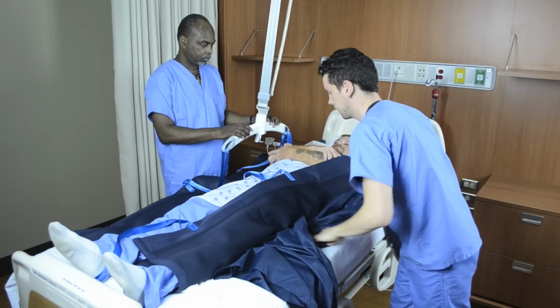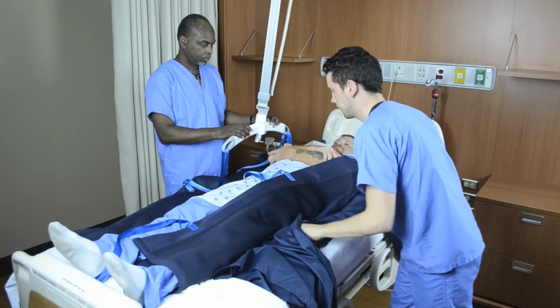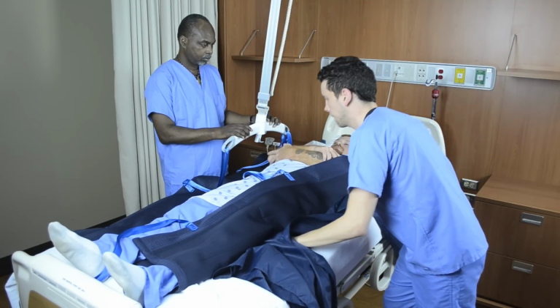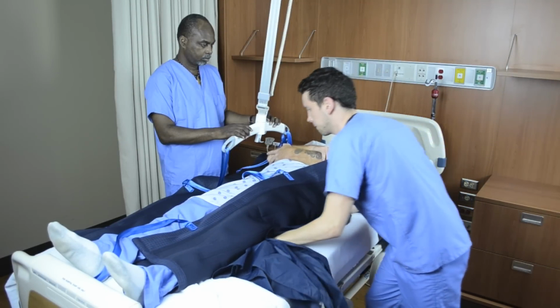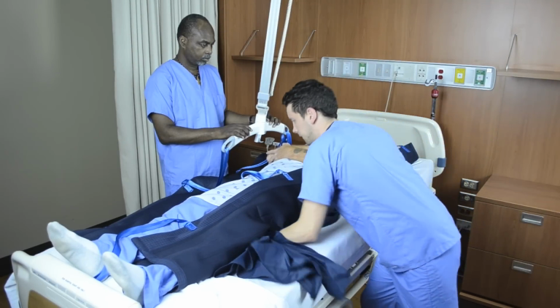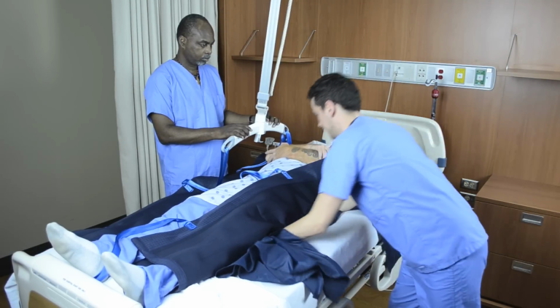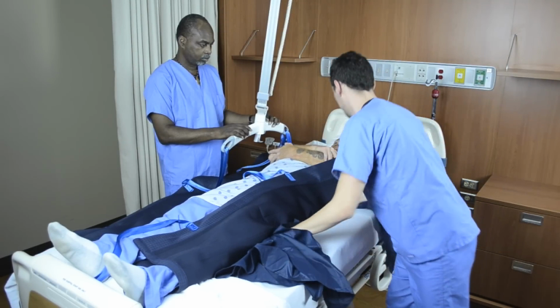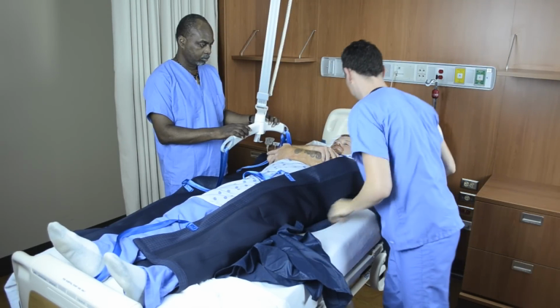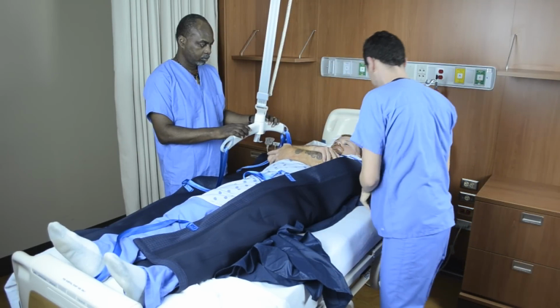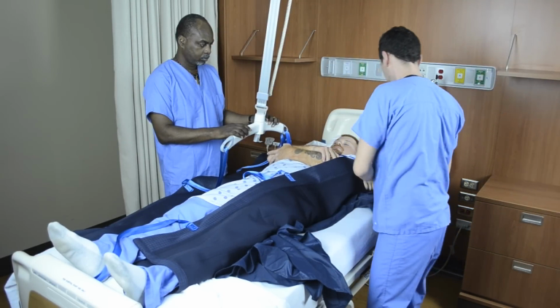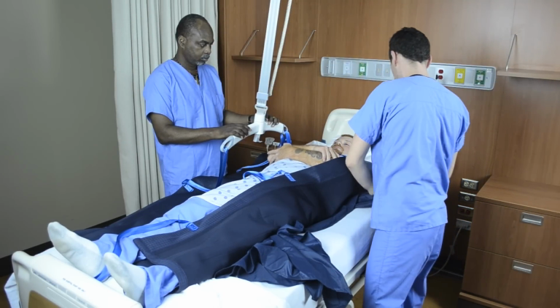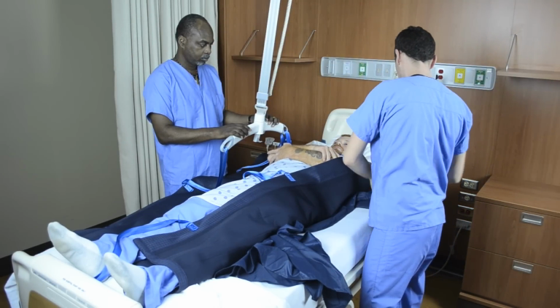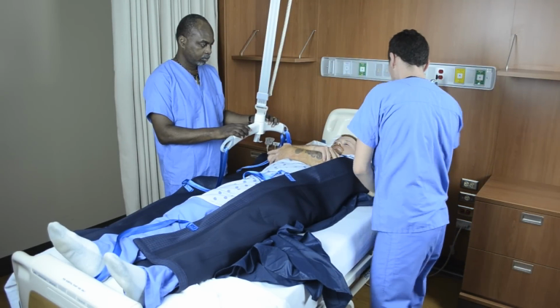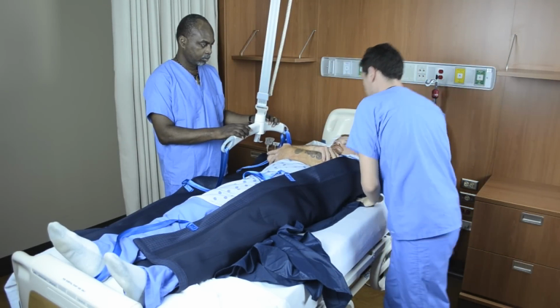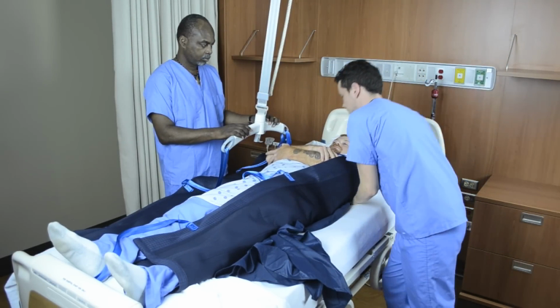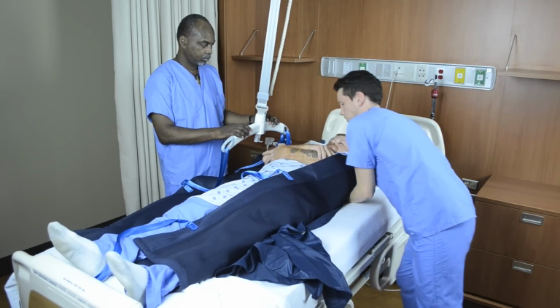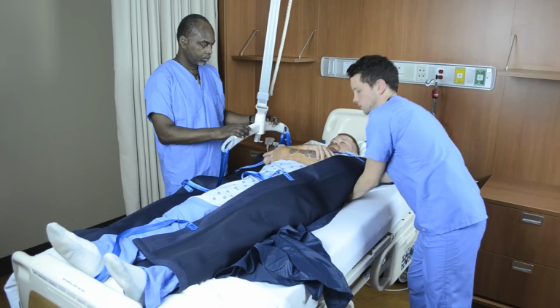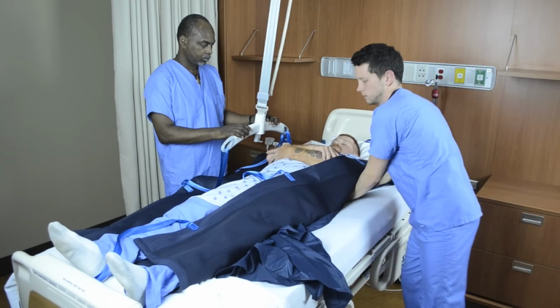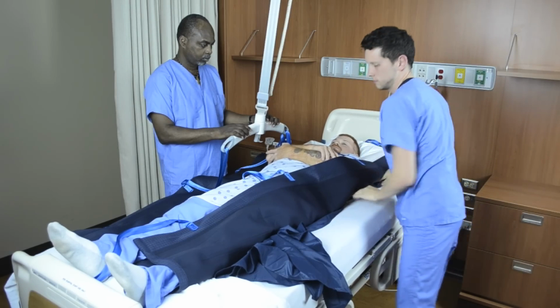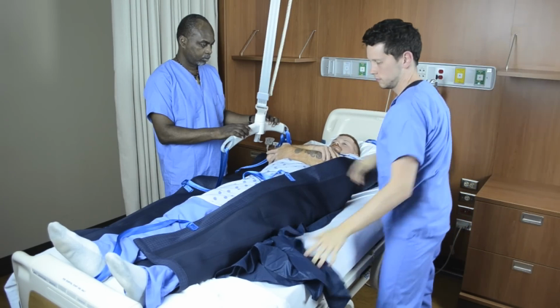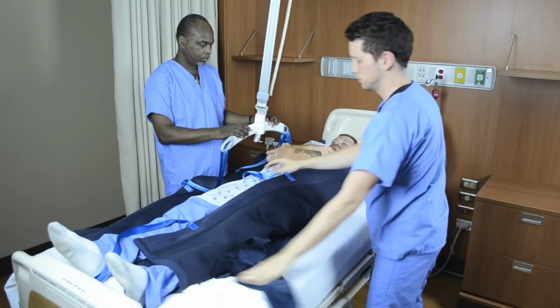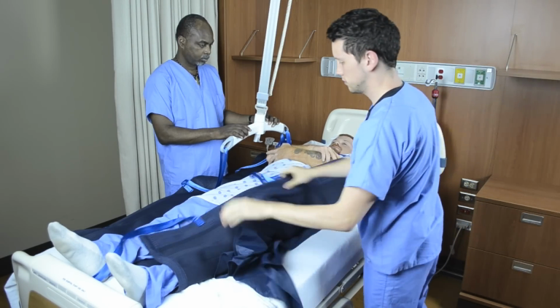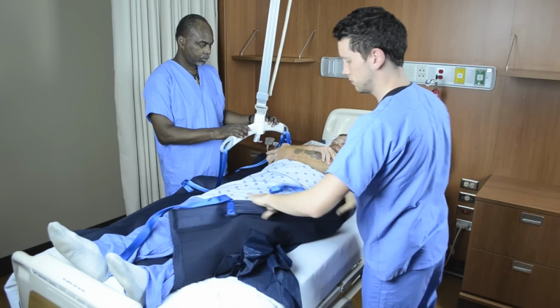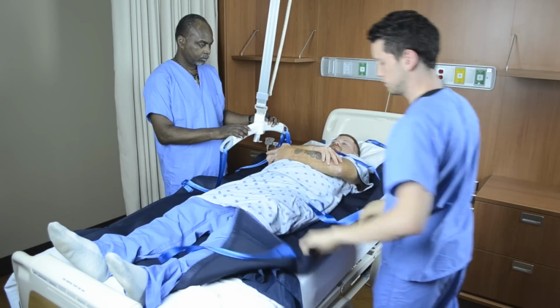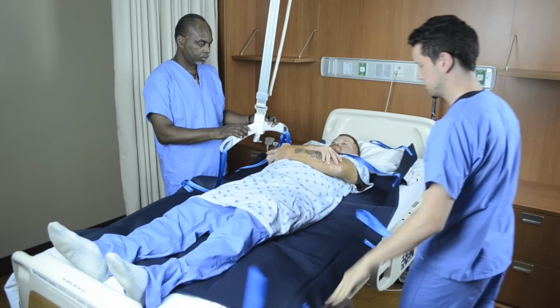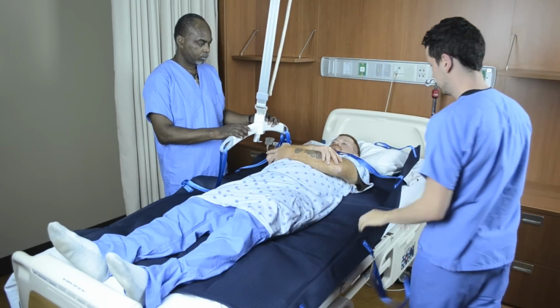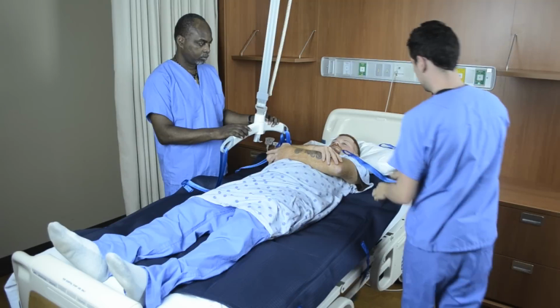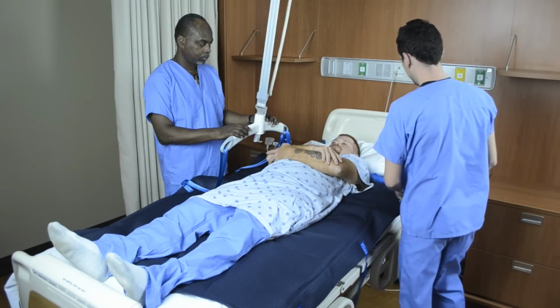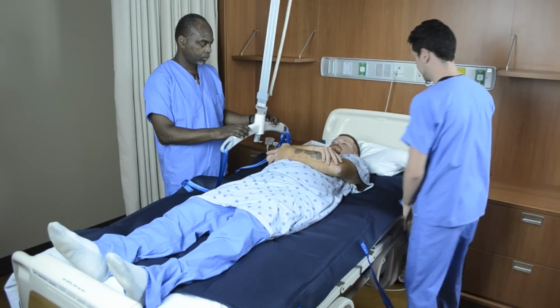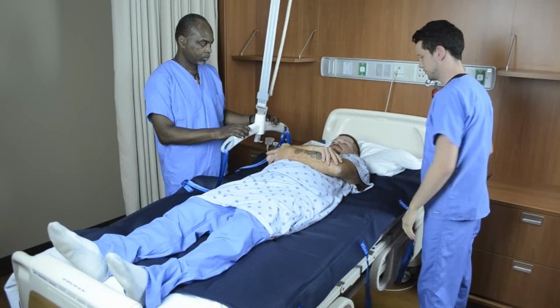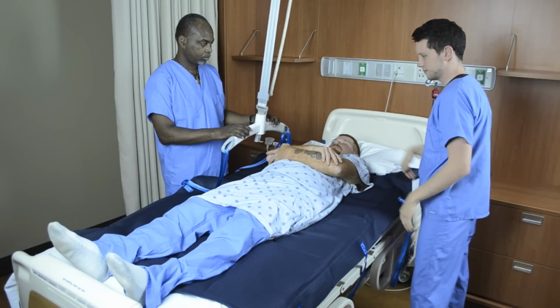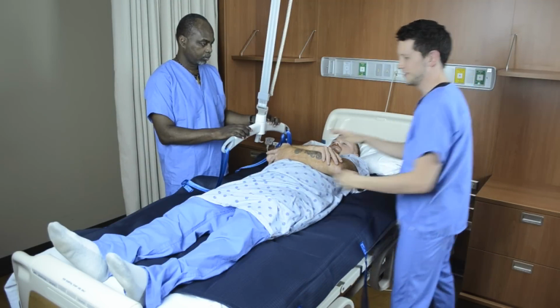Attach the straps on one side of the sling to the carry bar. Make sure all straps are secure on the carry bar lifting hooks.